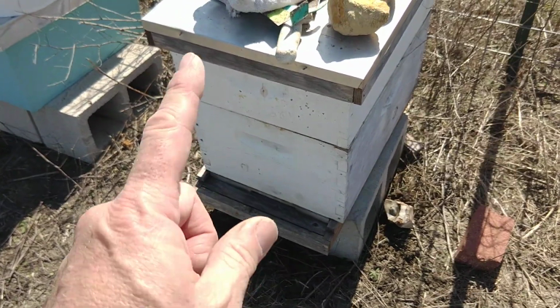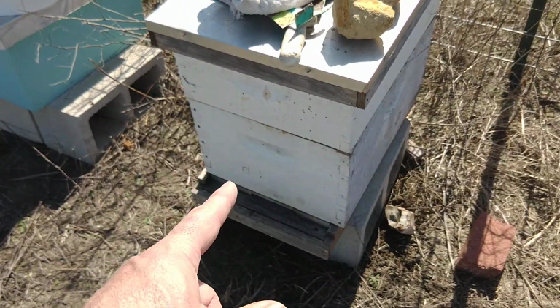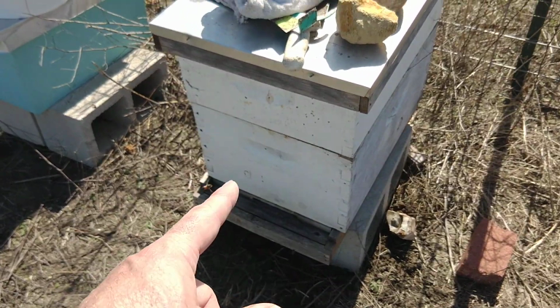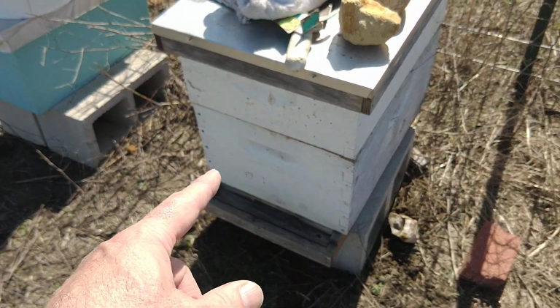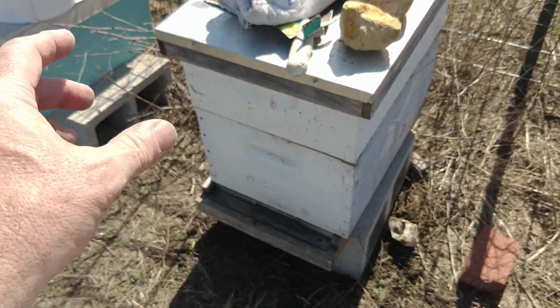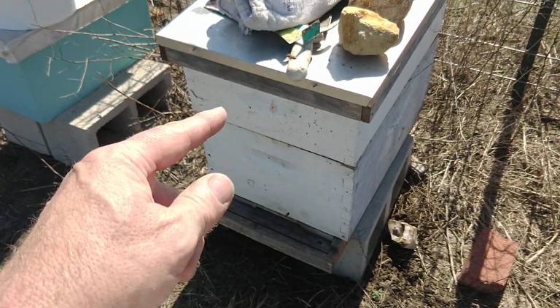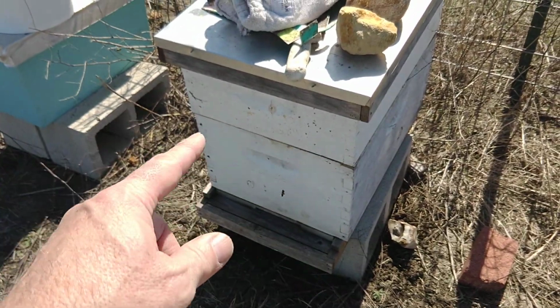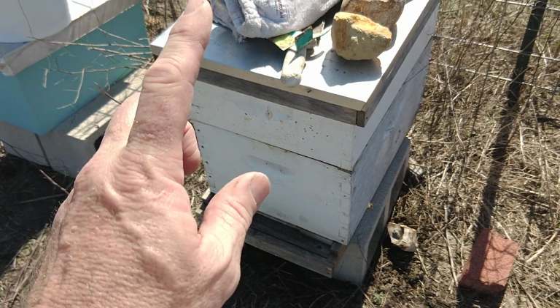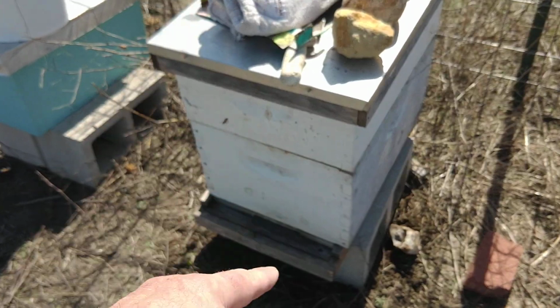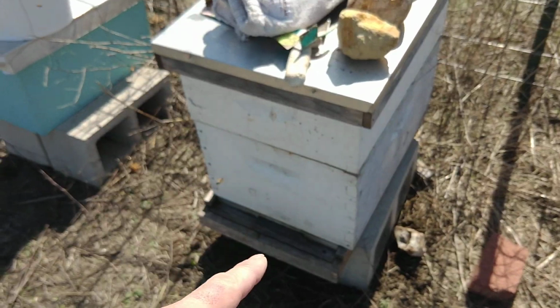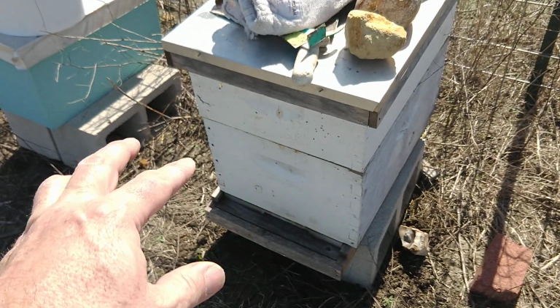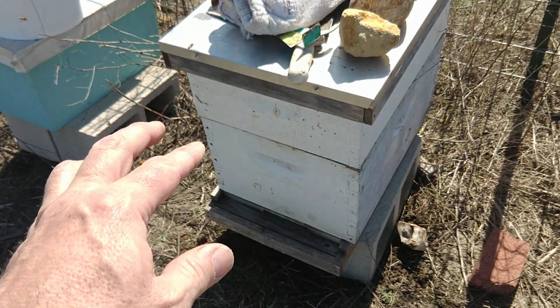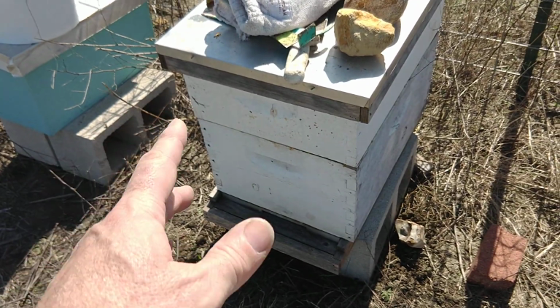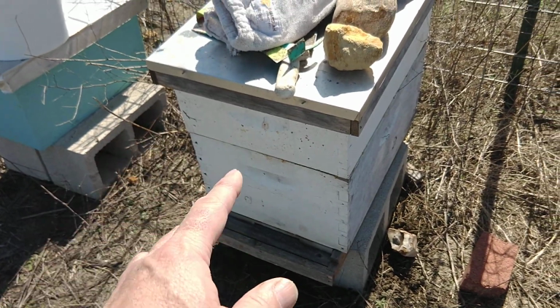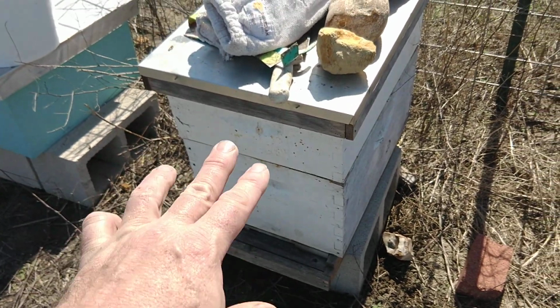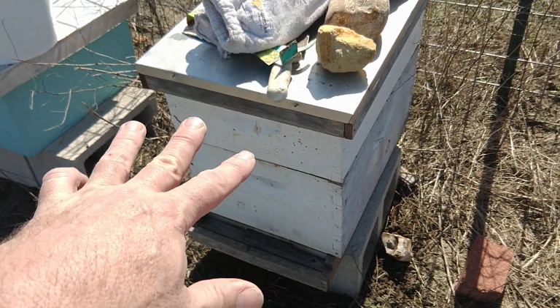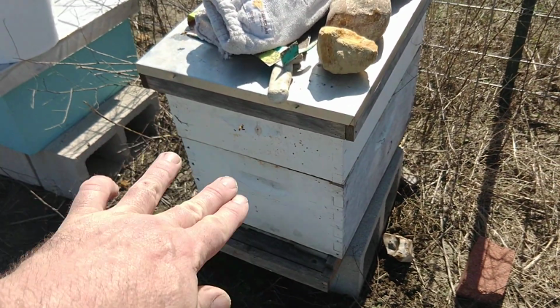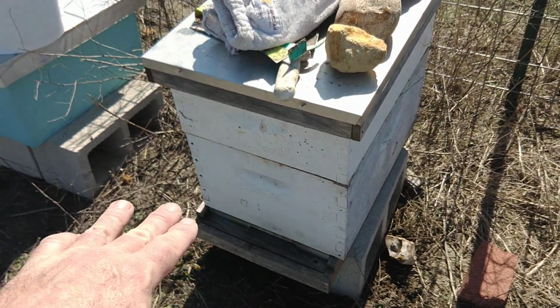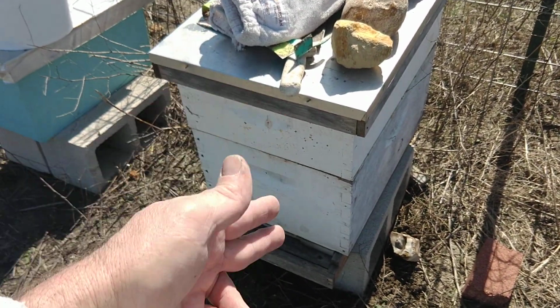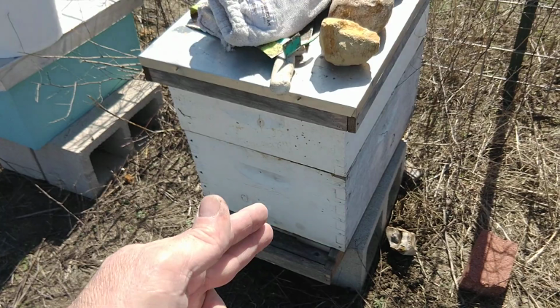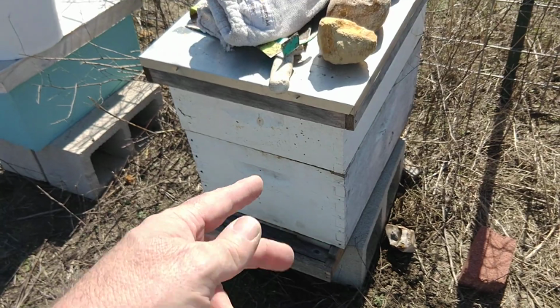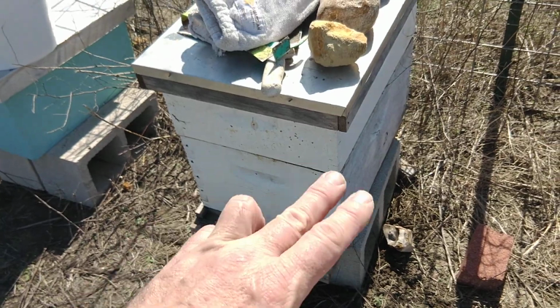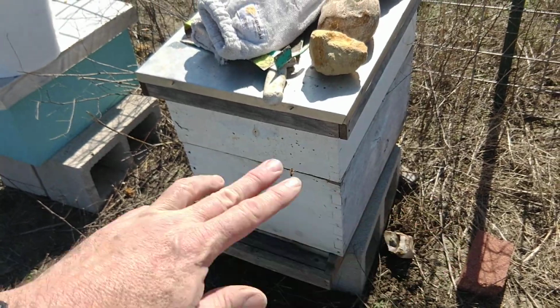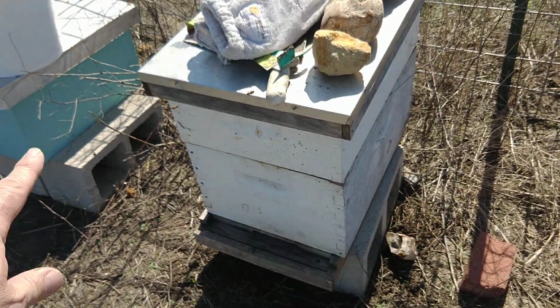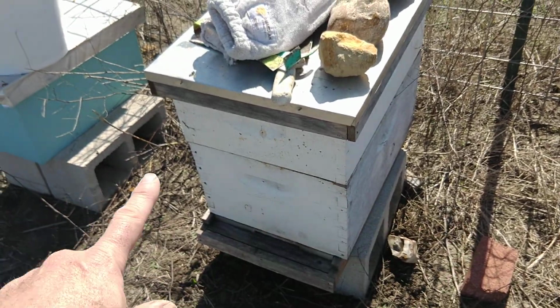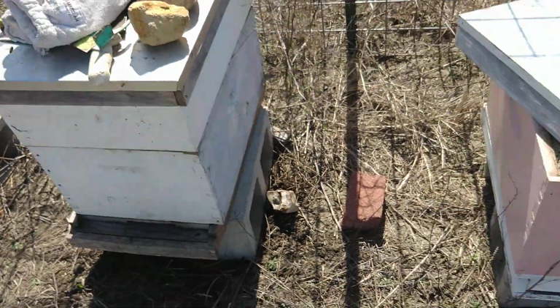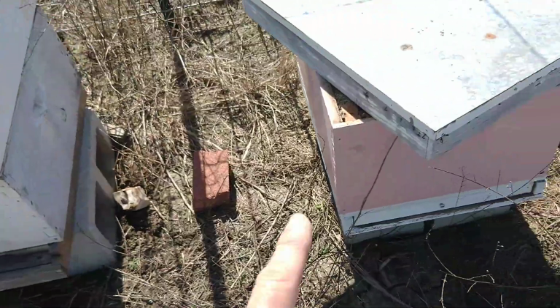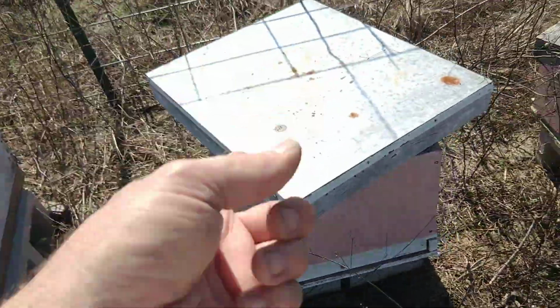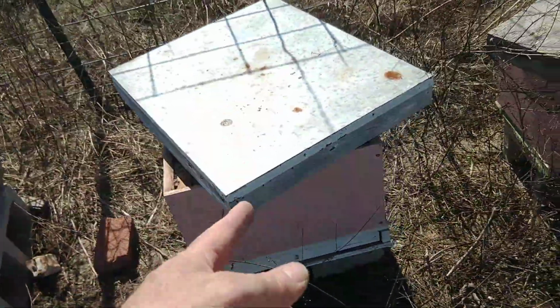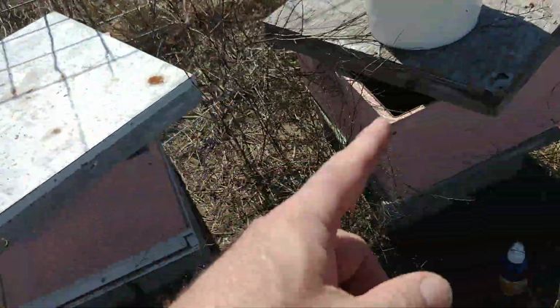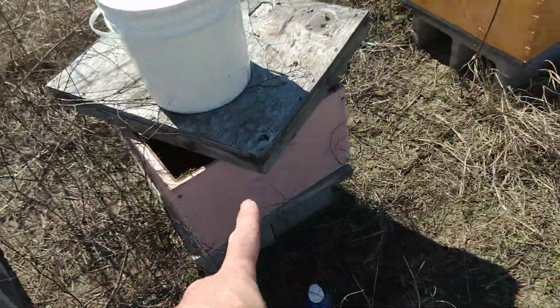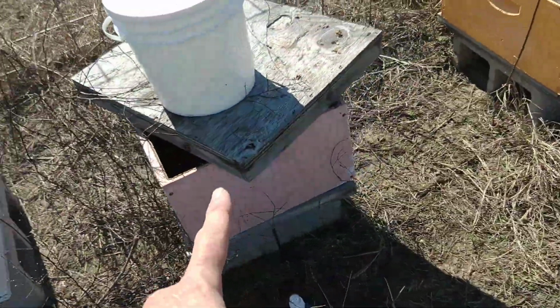This one has 8 on the bottom, 2 empty at the bottom. Empty super. Mouse house.